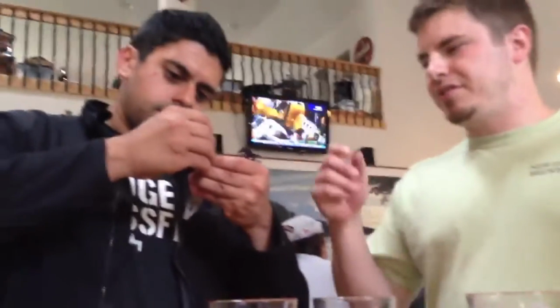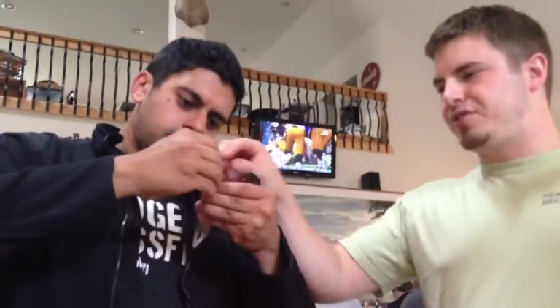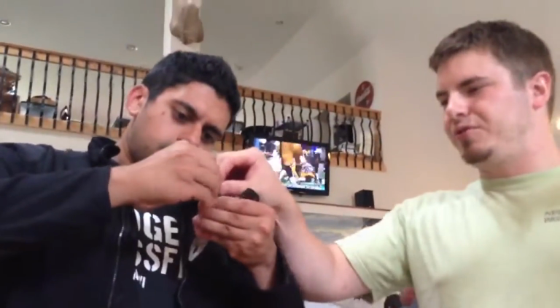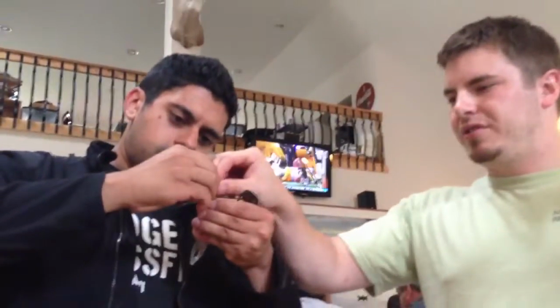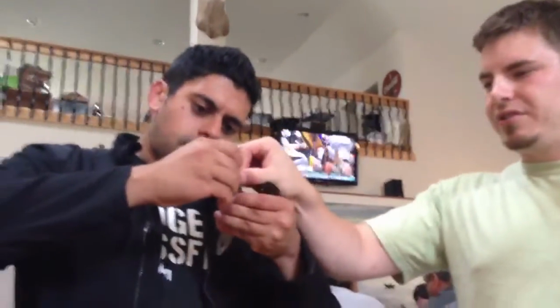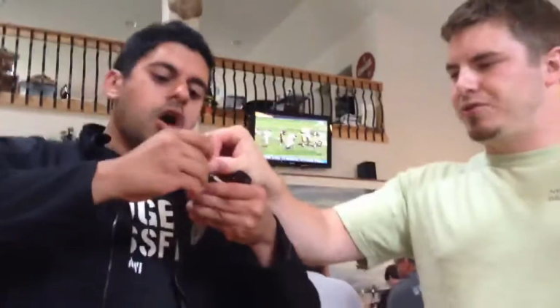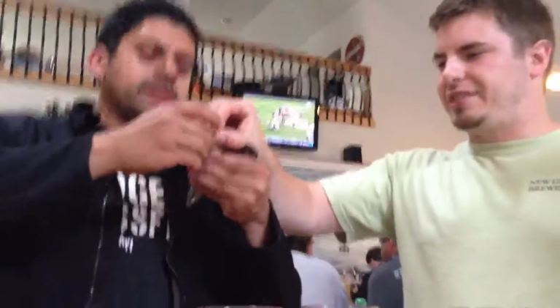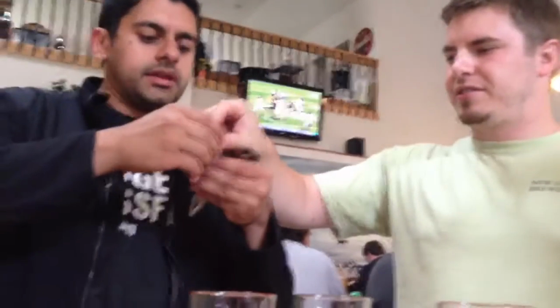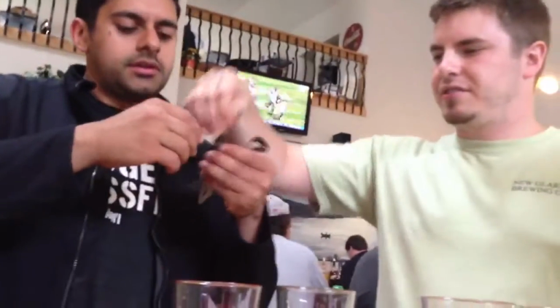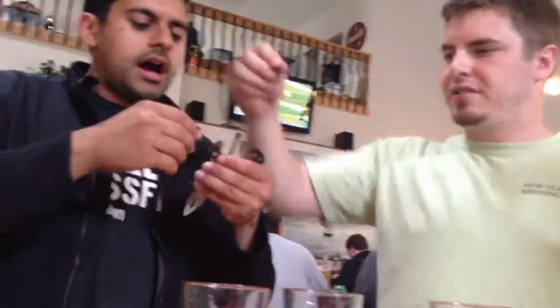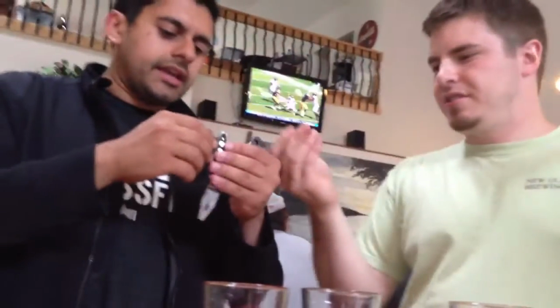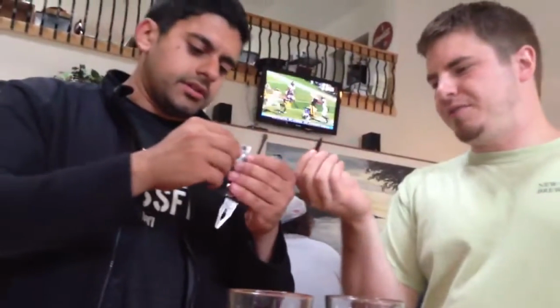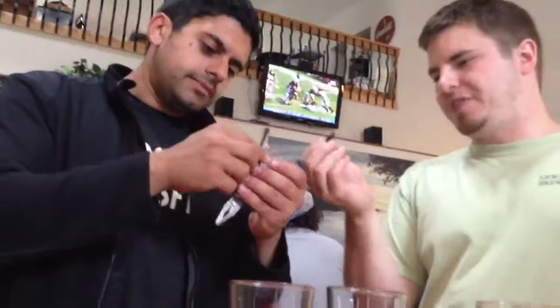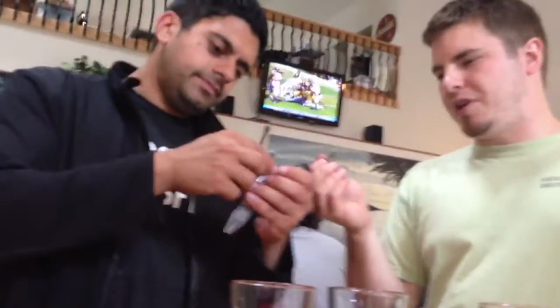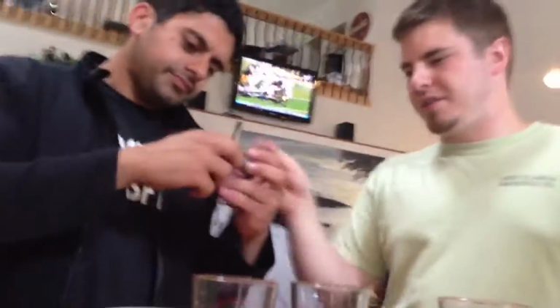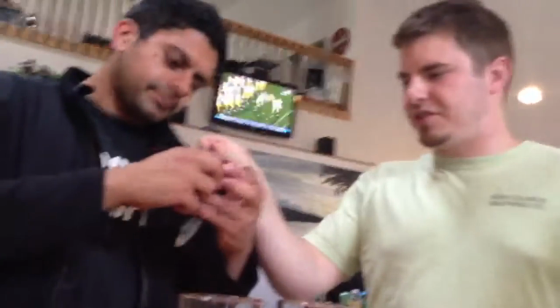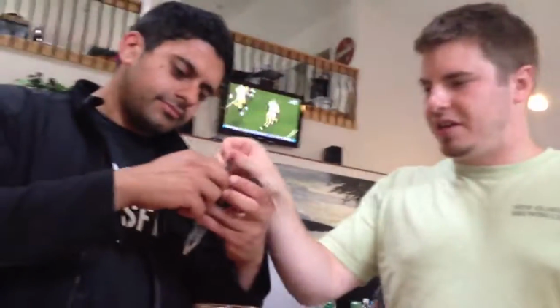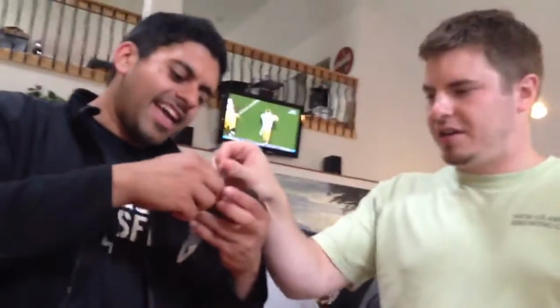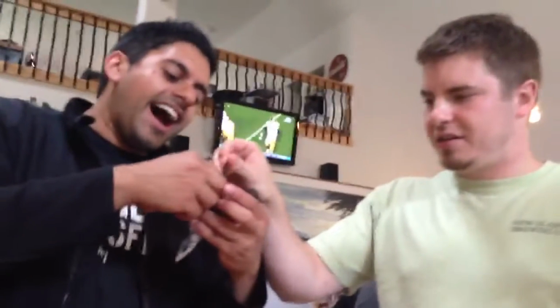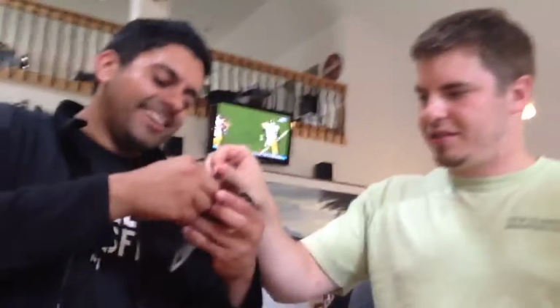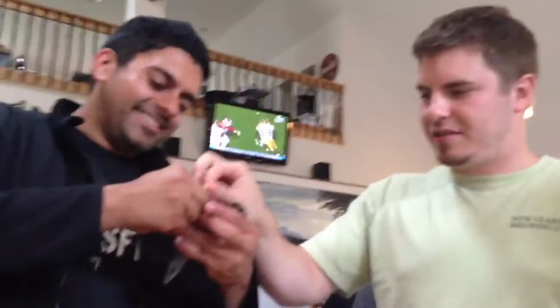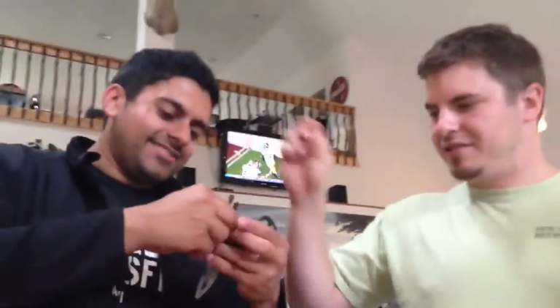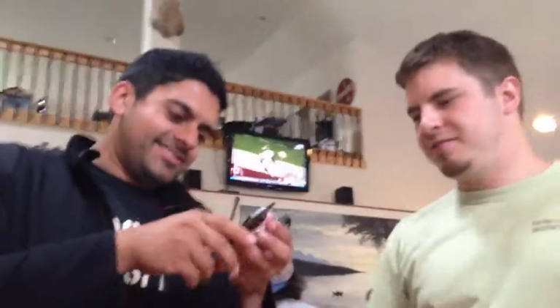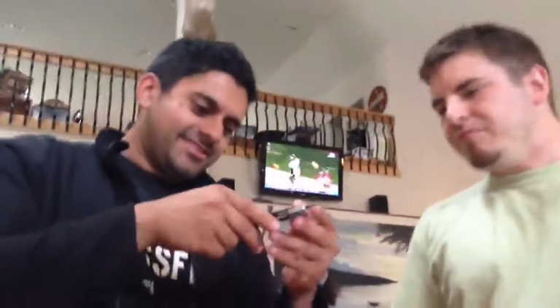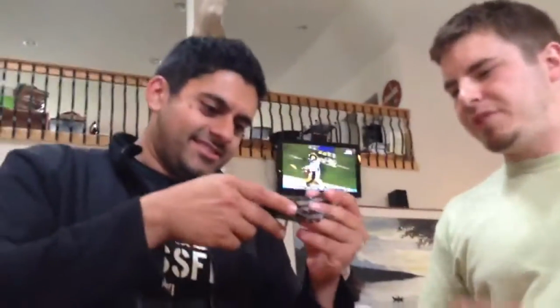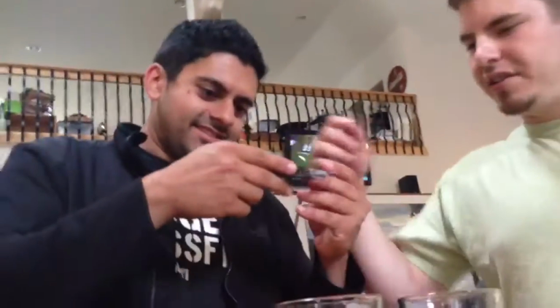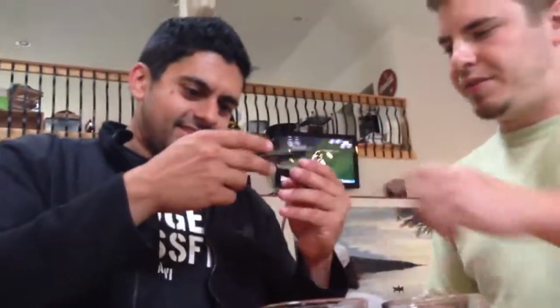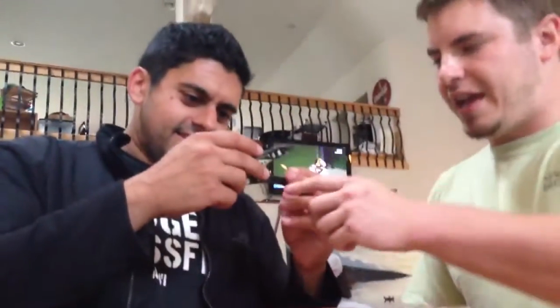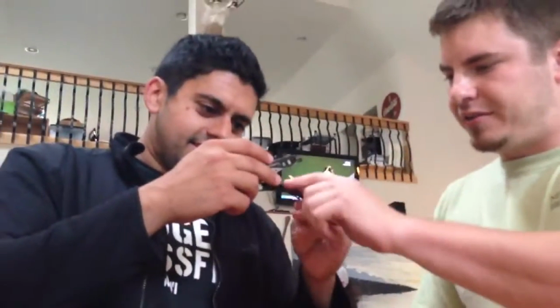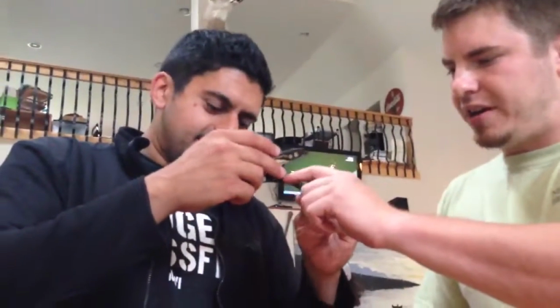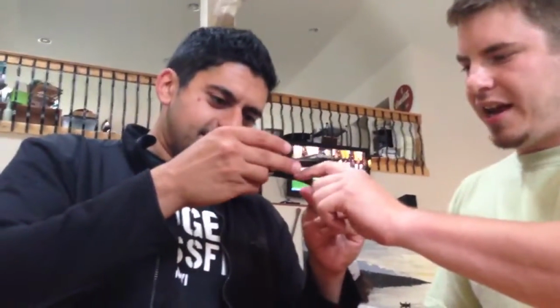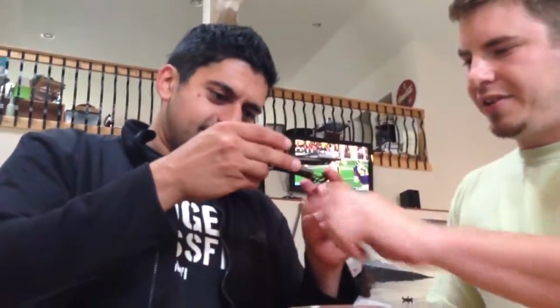There's two heads — Phillips on one end of each, and then there's a flathead hanging out in here.